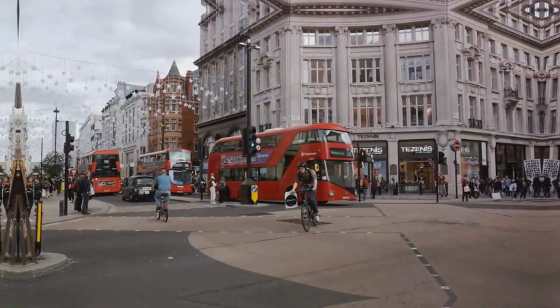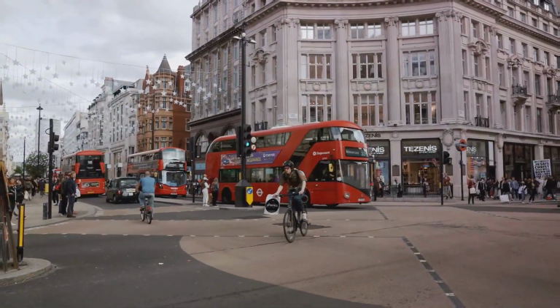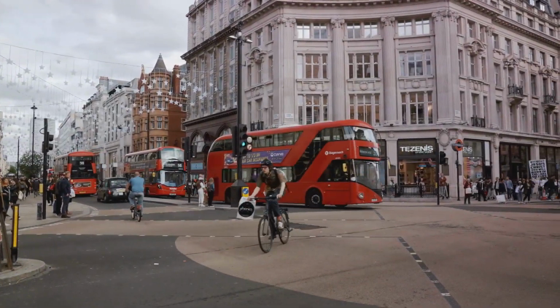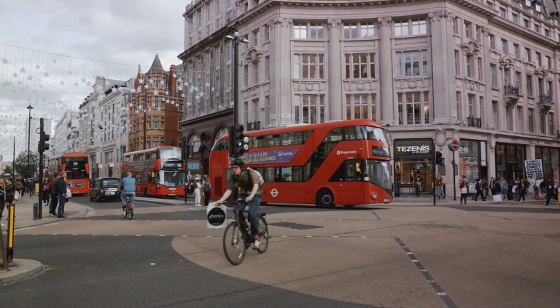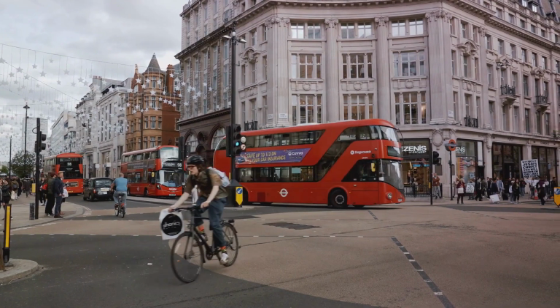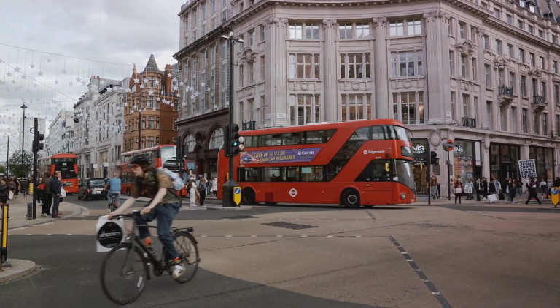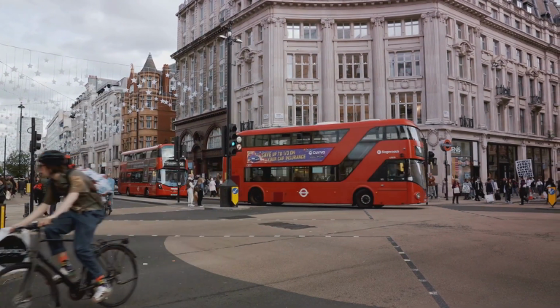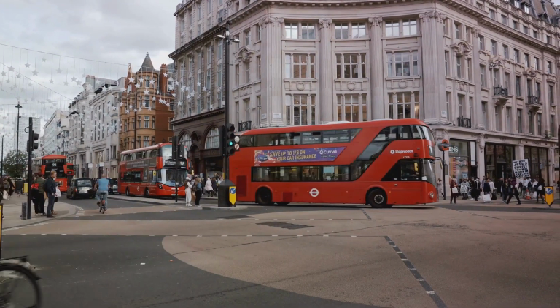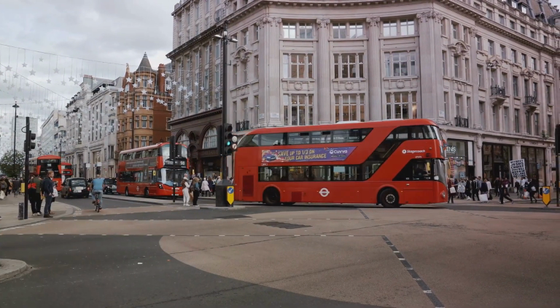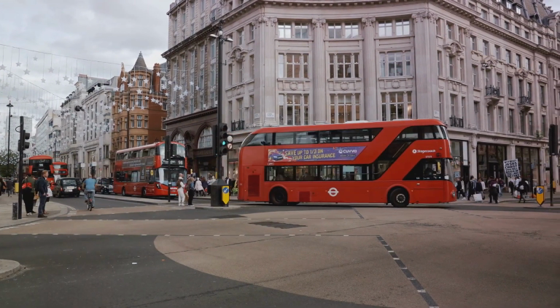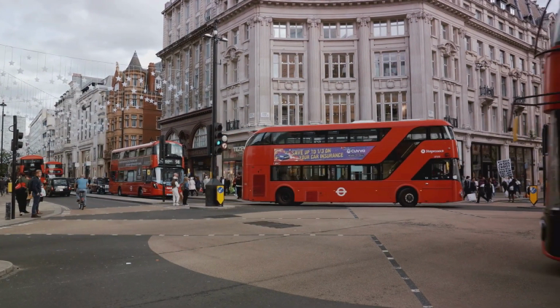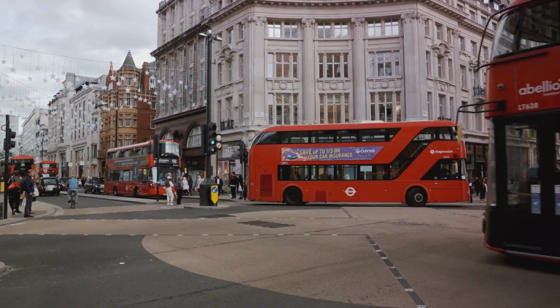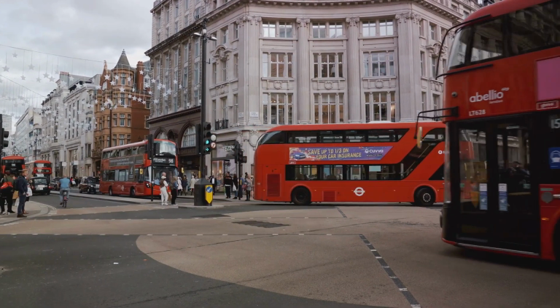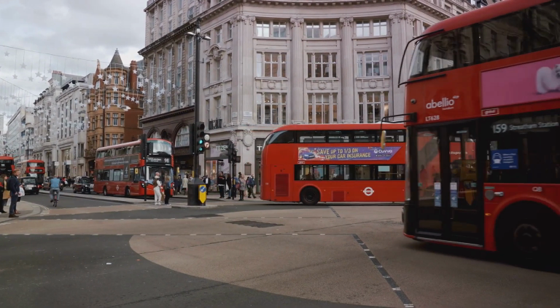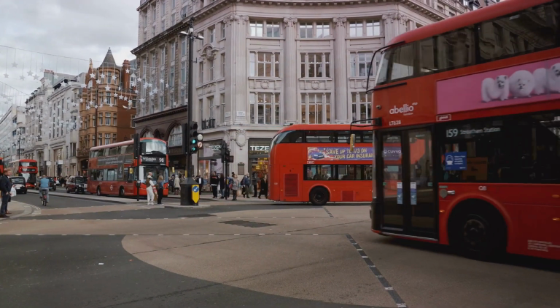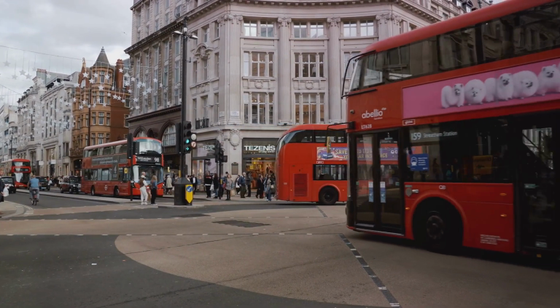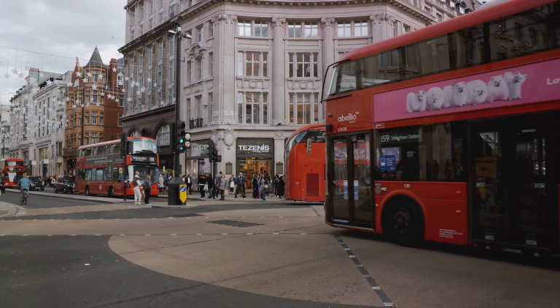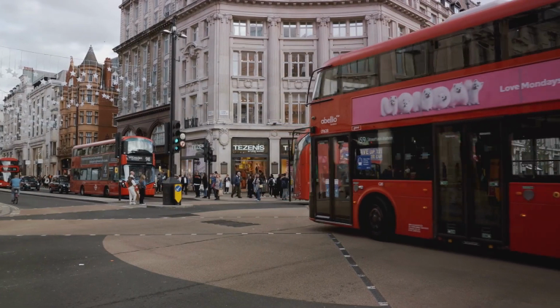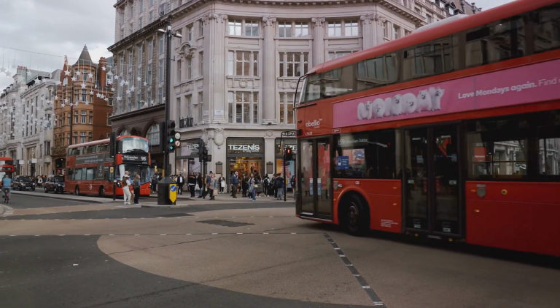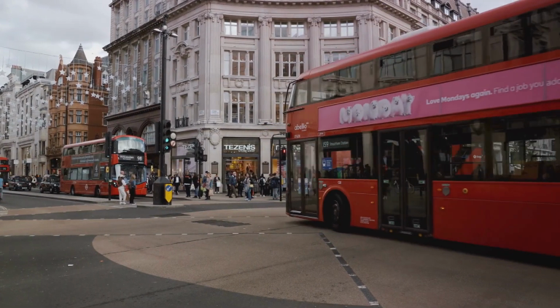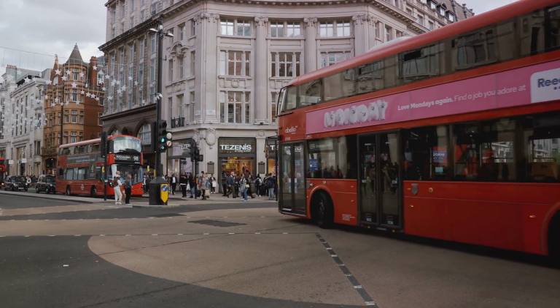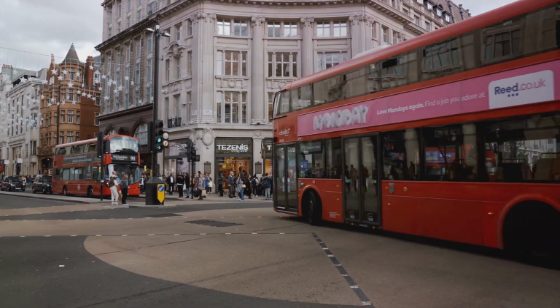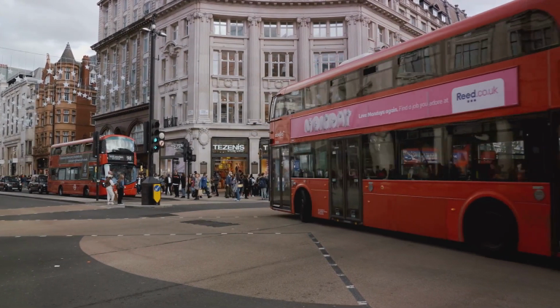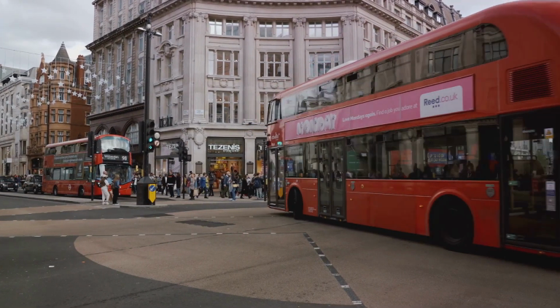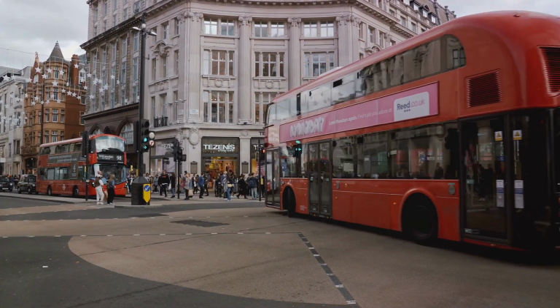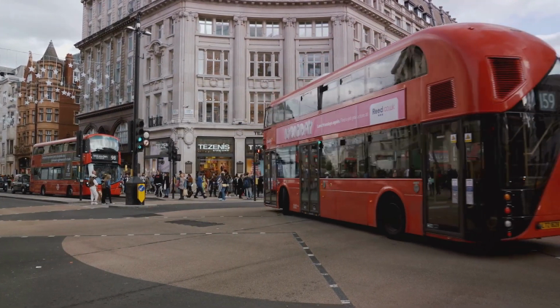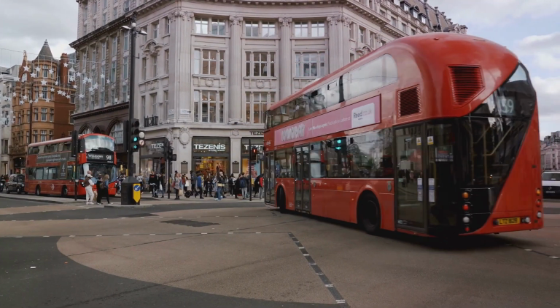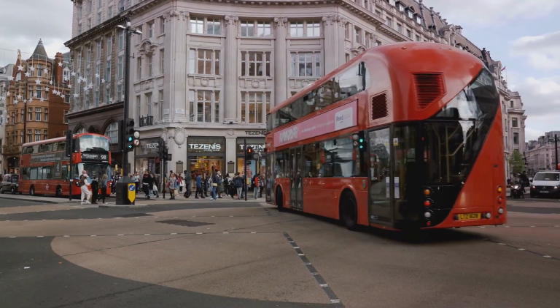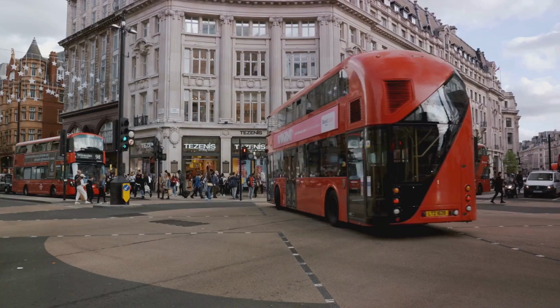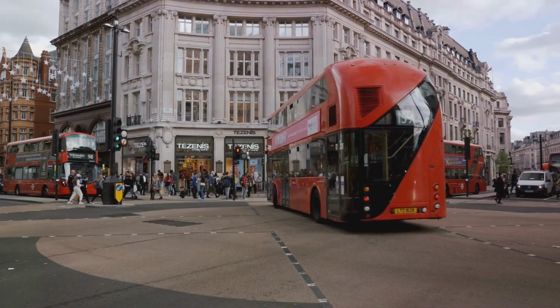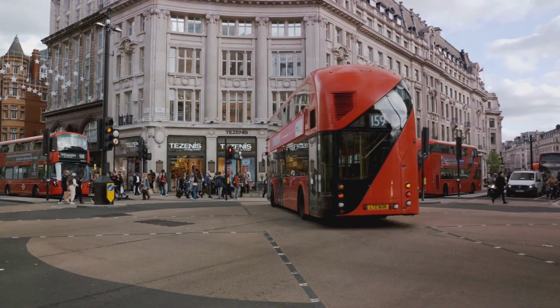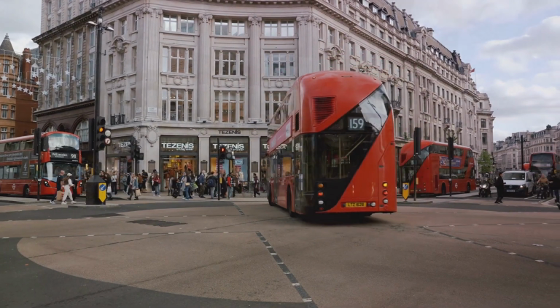Indulge in a shopping spree across London's diverse districts. Begin on Oxford Street, the busiest shopping street in Europe, and explore unique experiences in Soho, including Carnaby Street and Liberty London. Don't miss the luxury of Harrods.